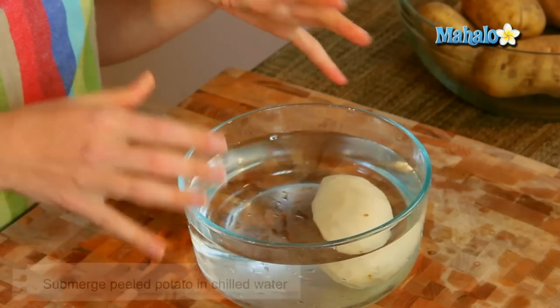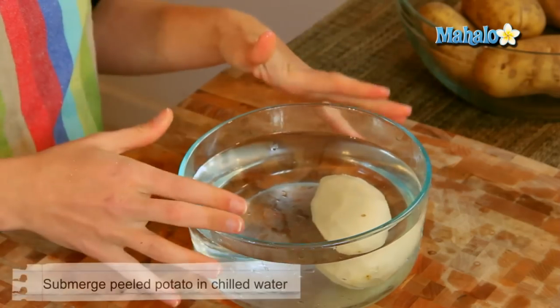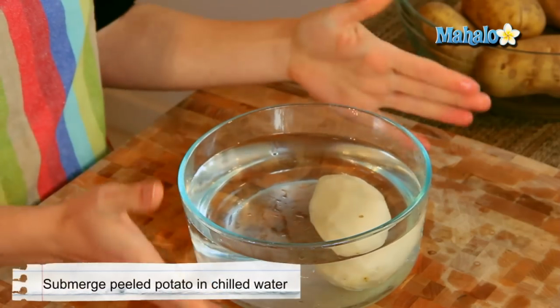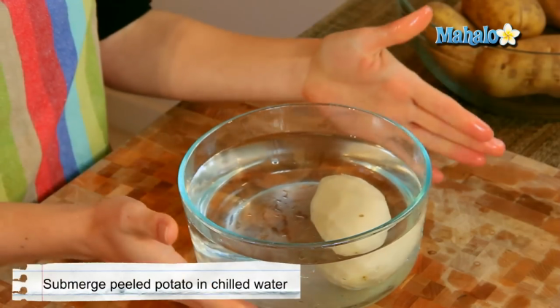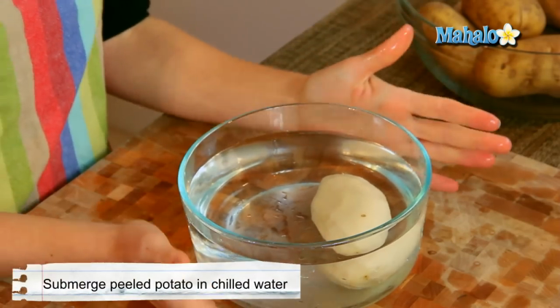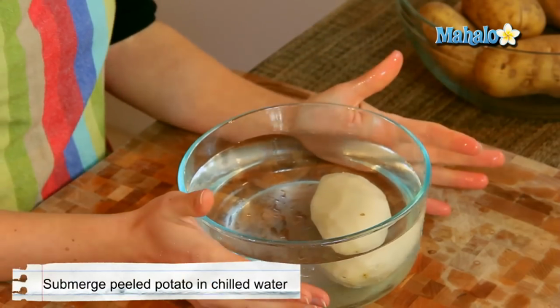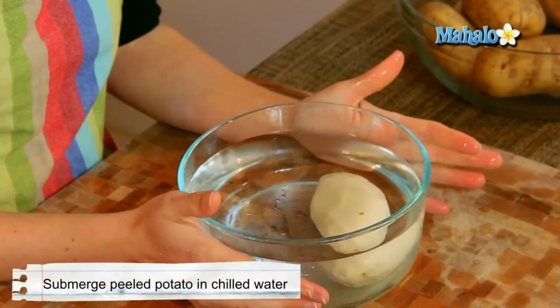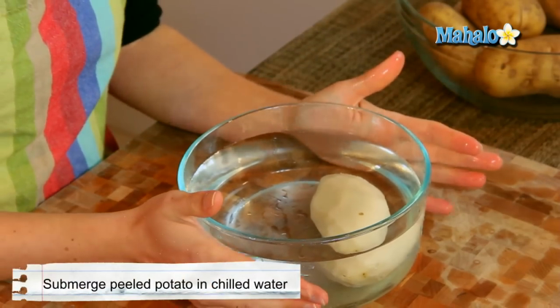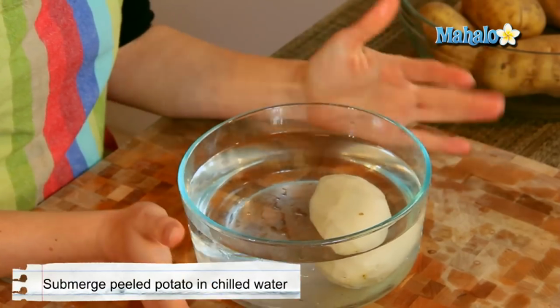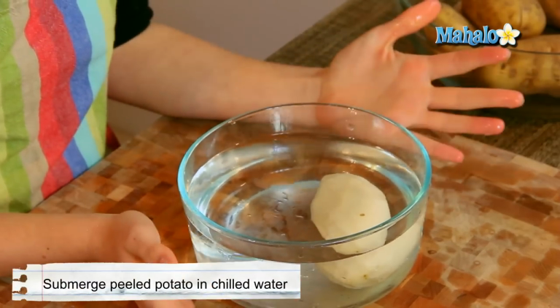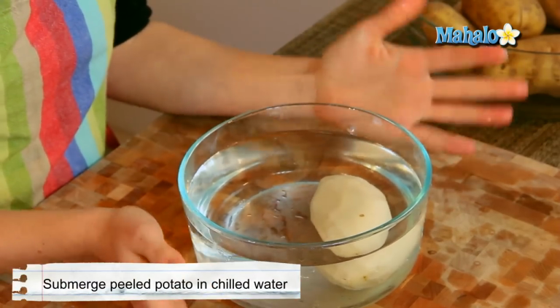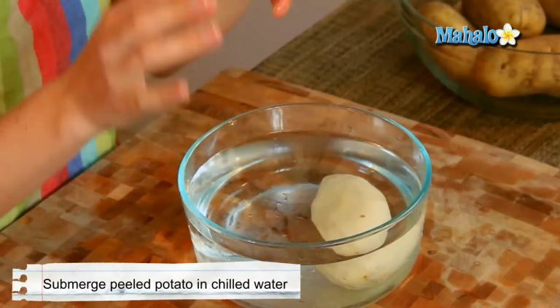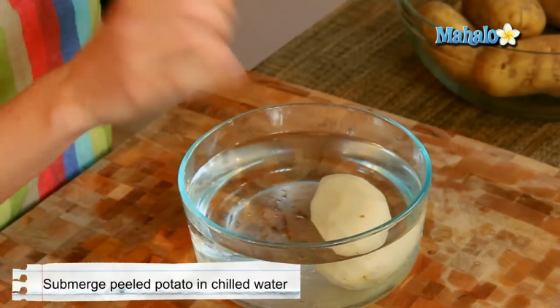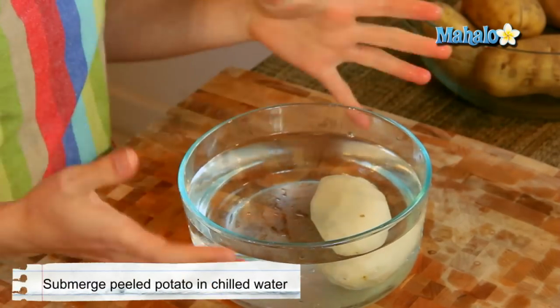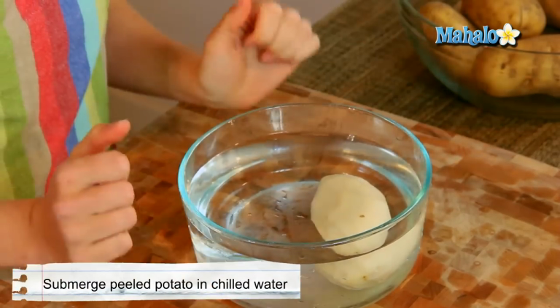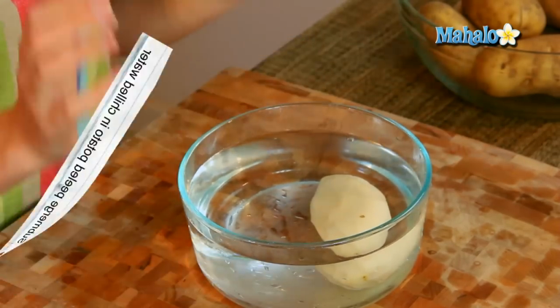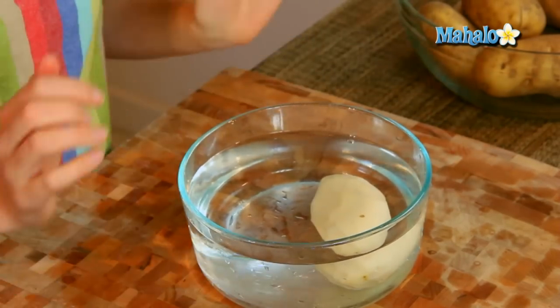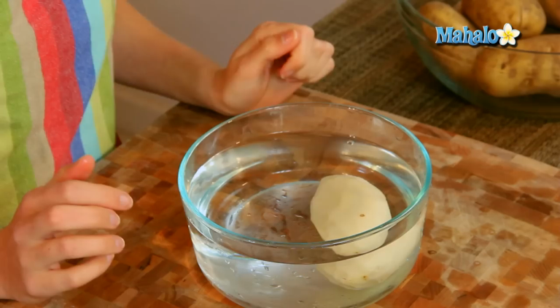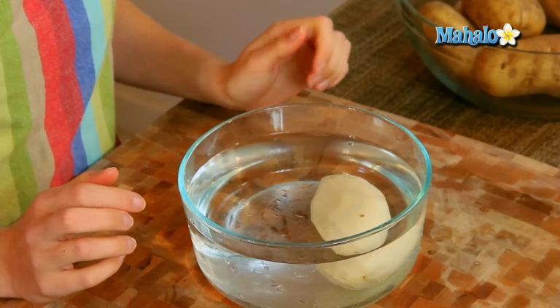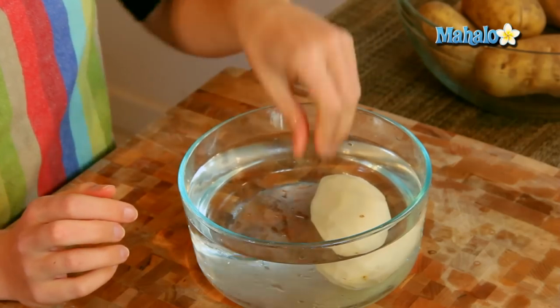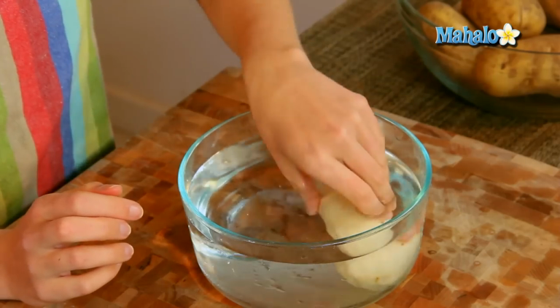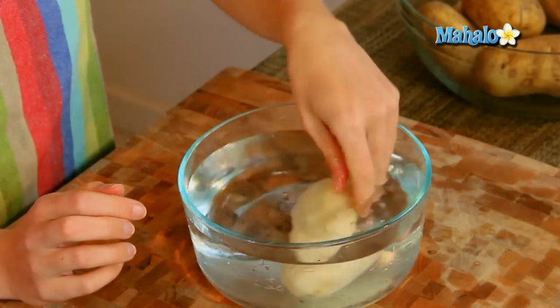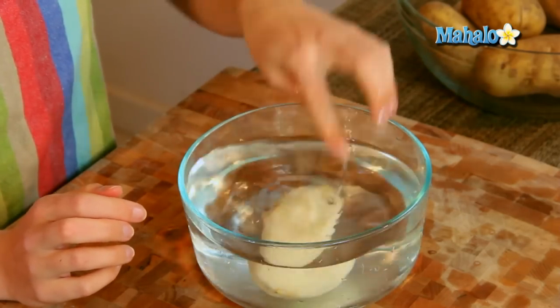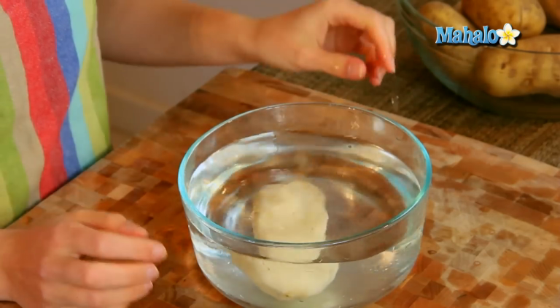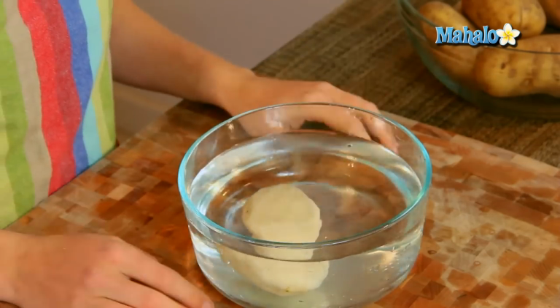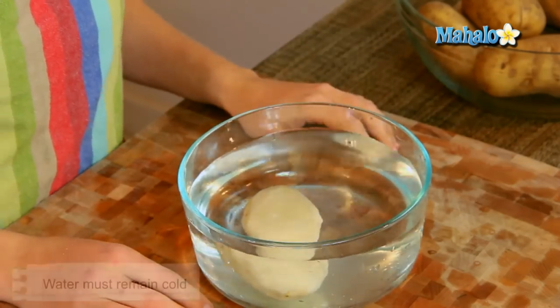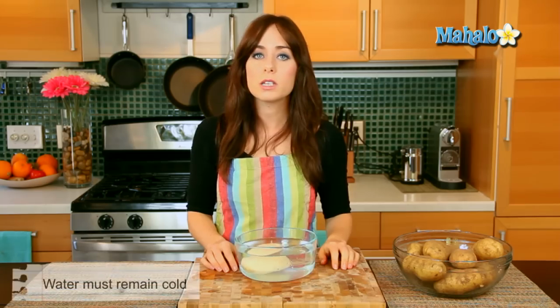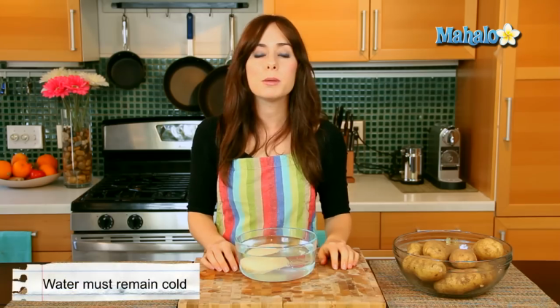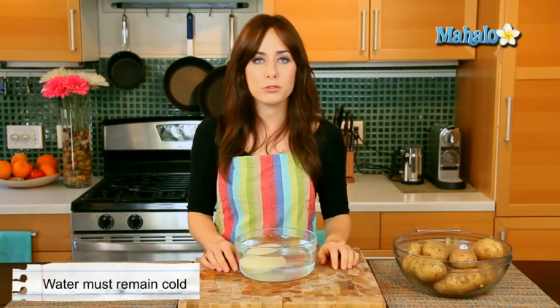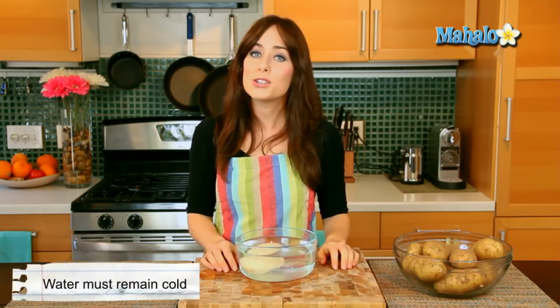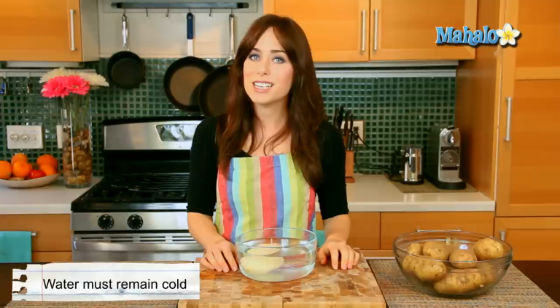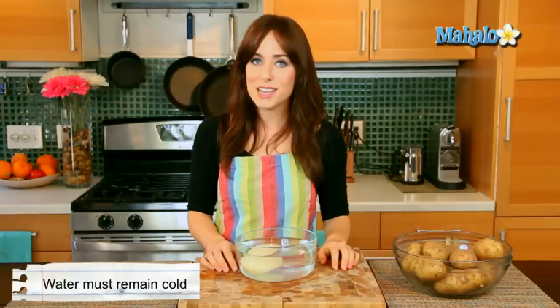It's got to be cold water, and you can pop it in the refrigerator, or if it's just going to be a few minutes, leave it out — maybe add a little bit of ice — but as long as they are in cold water, your potatoes will keep beautifully until you're ready to use them.